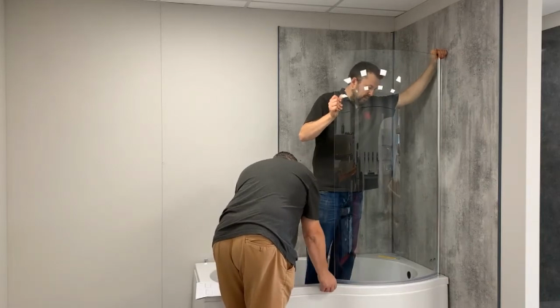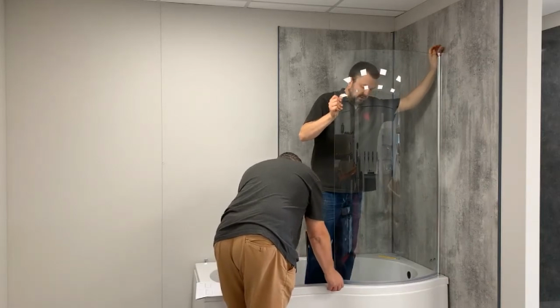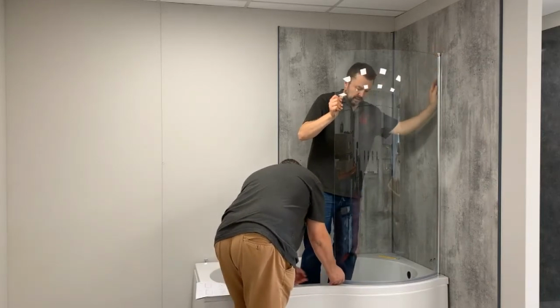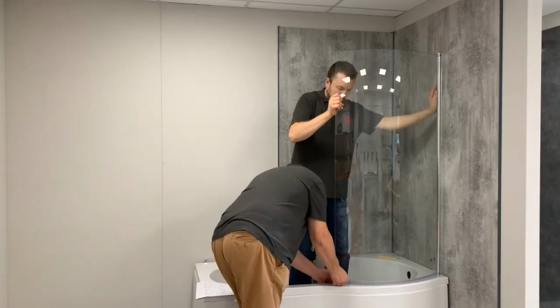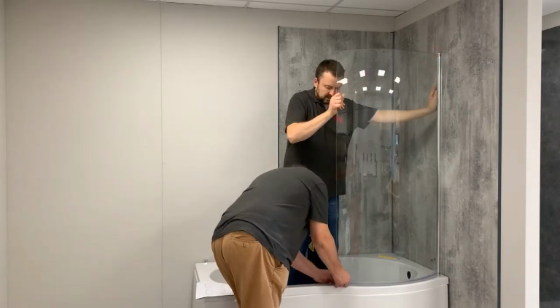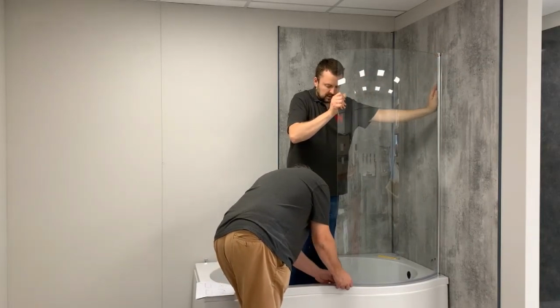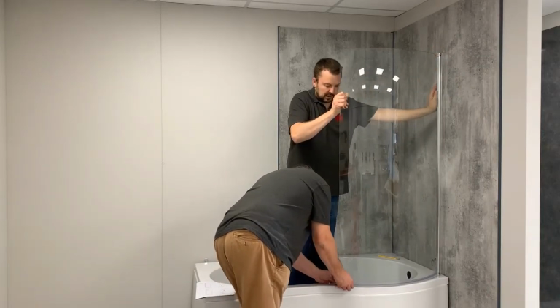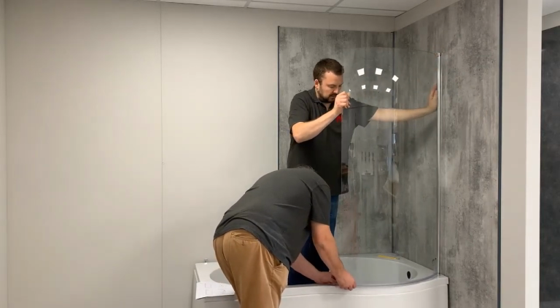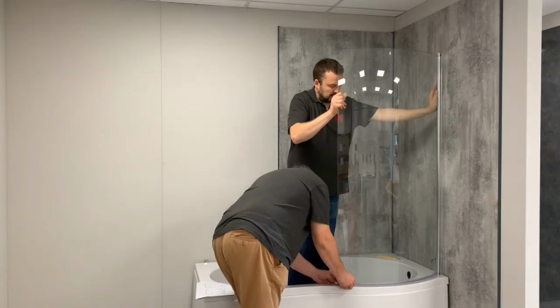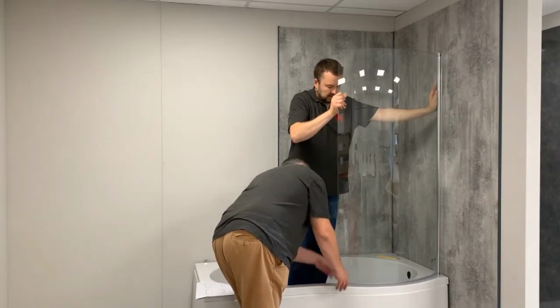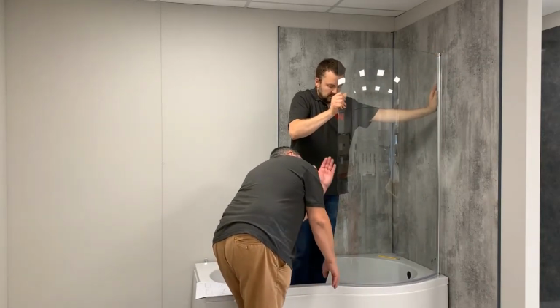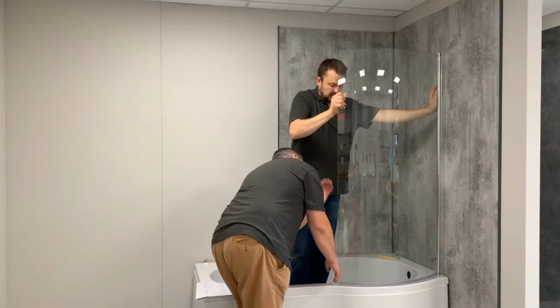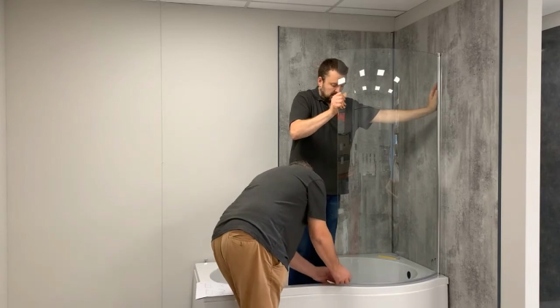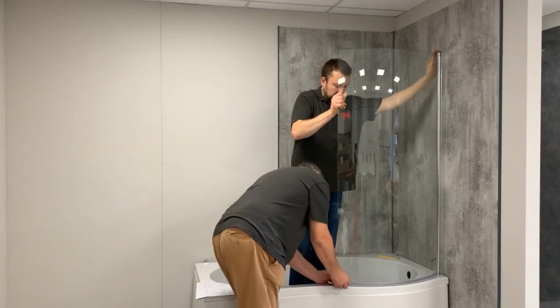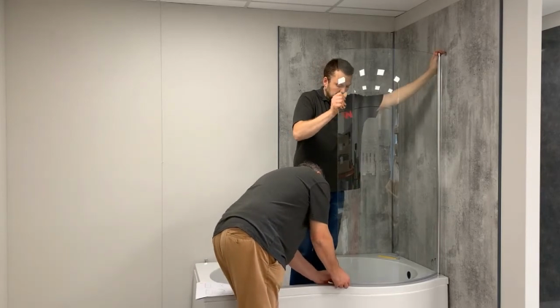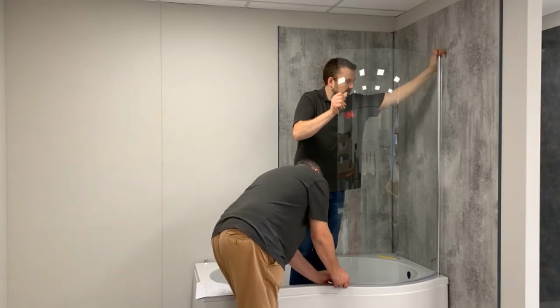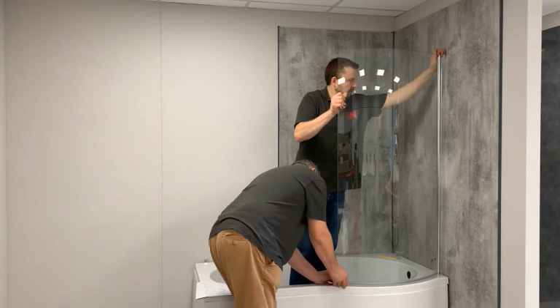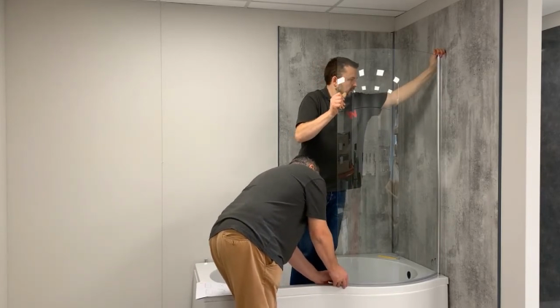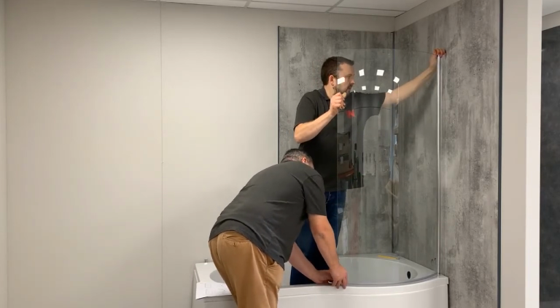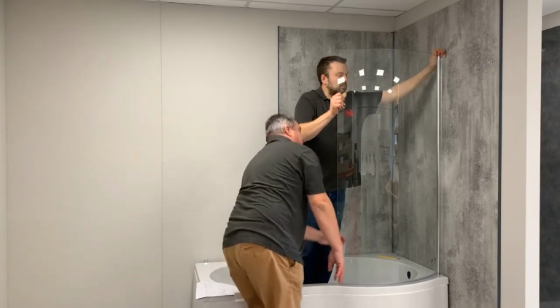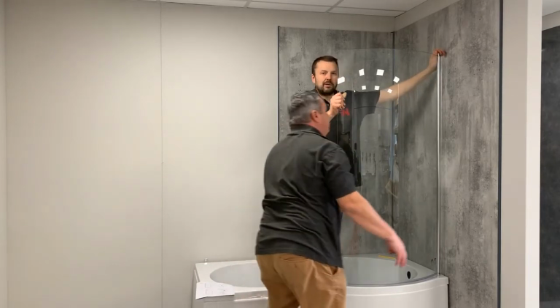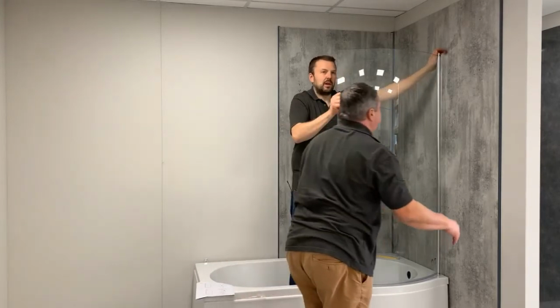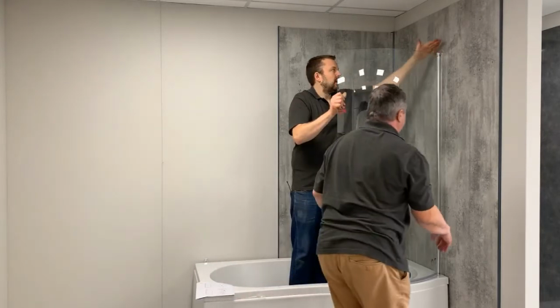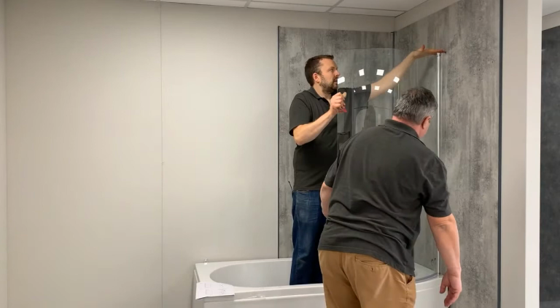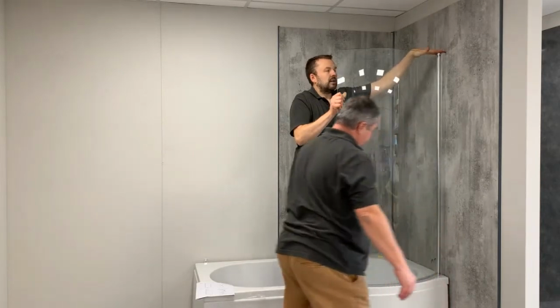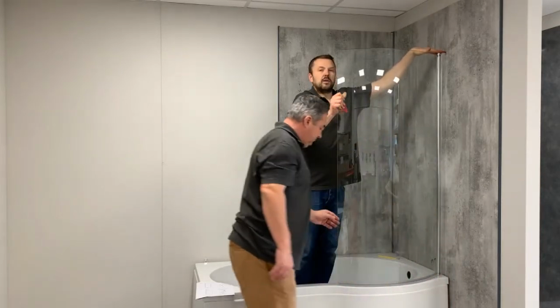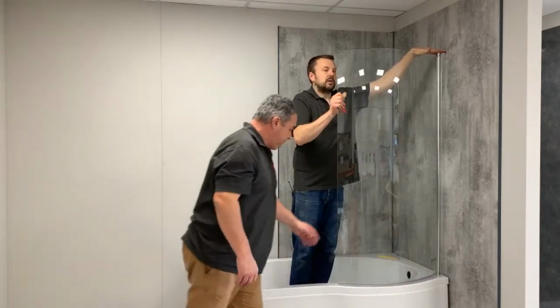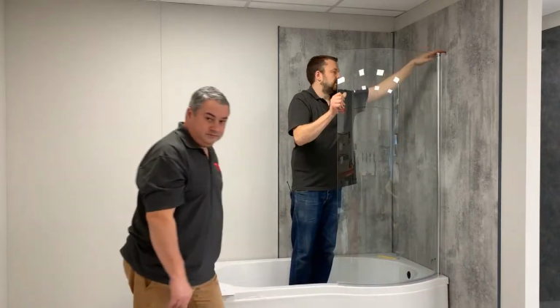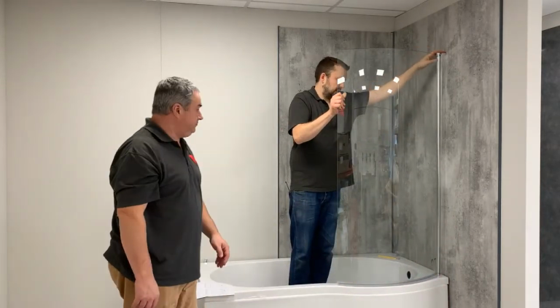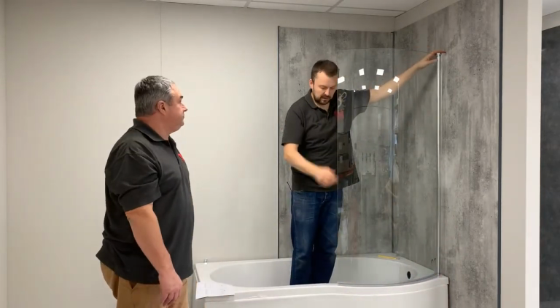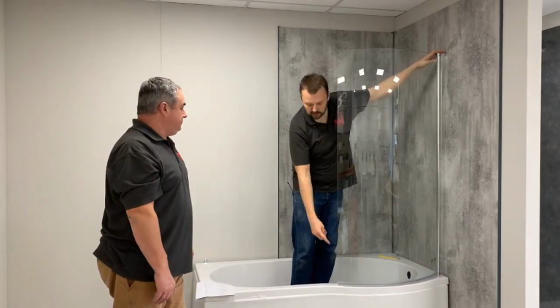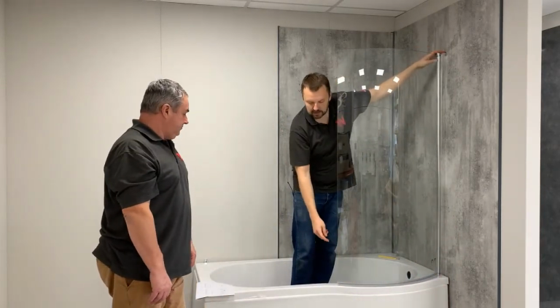That's the seal working down at the bottom. It just needs to be angled a little bit down. Just playing around with the angled slide to get the best seal.